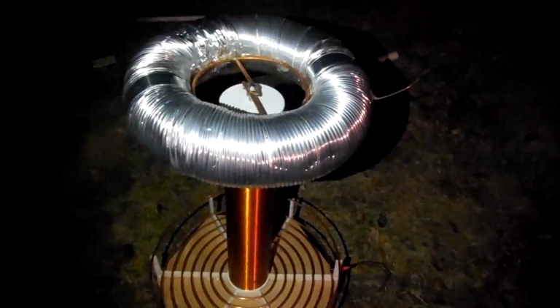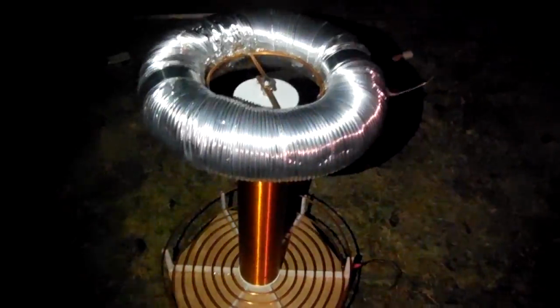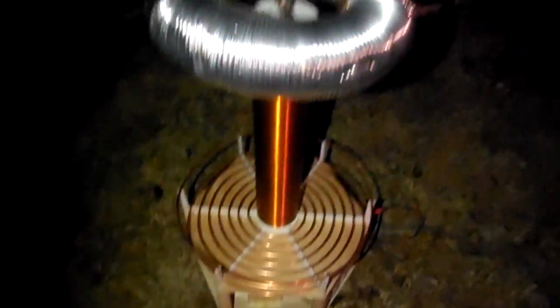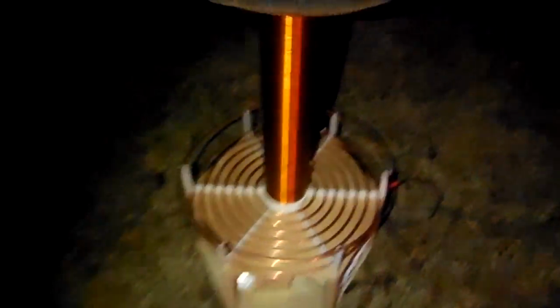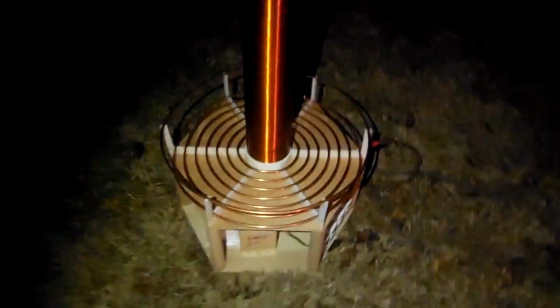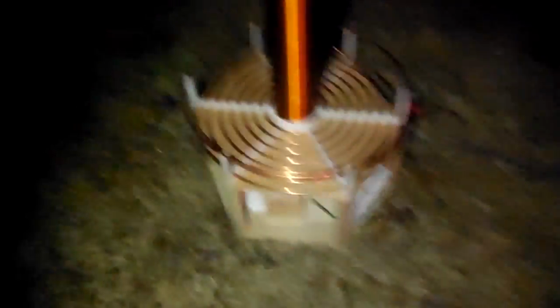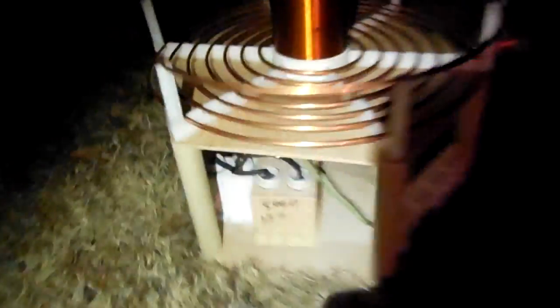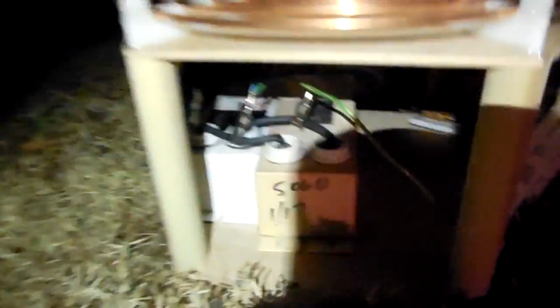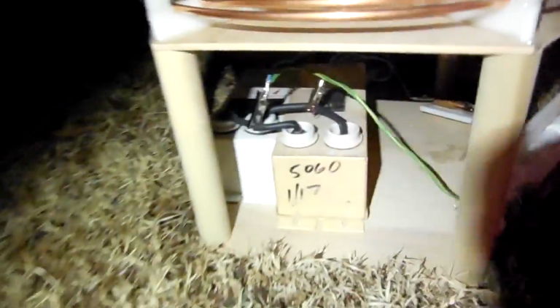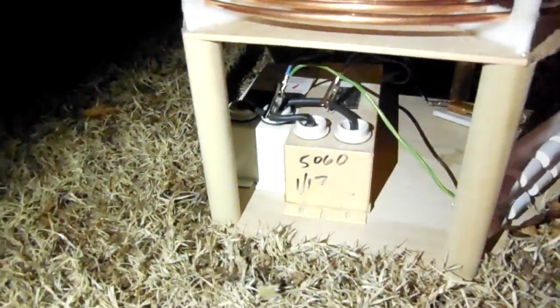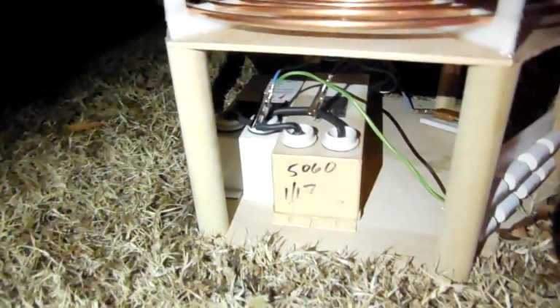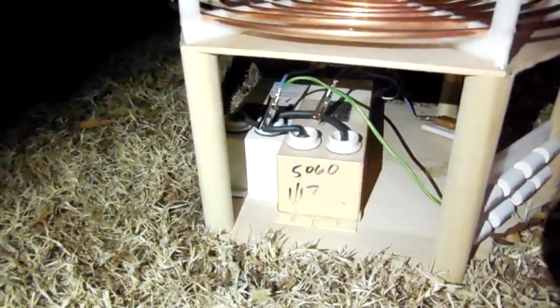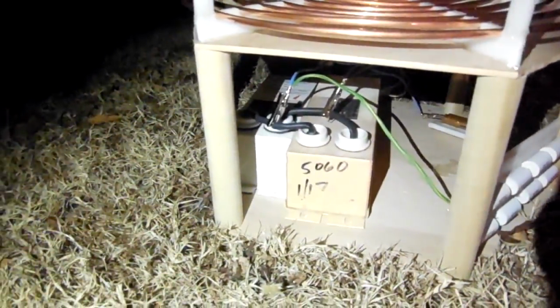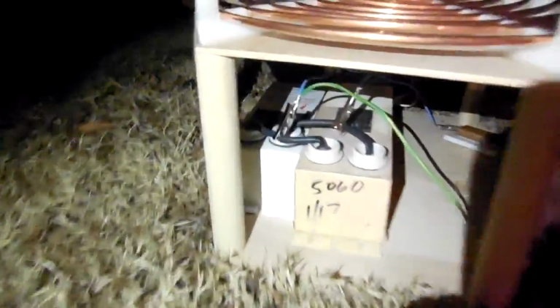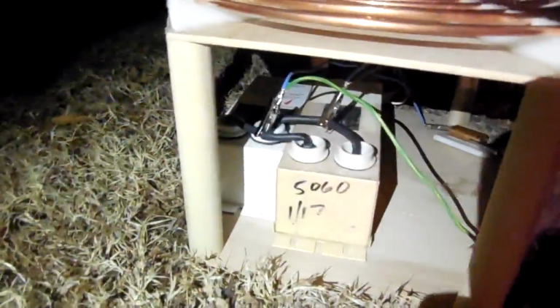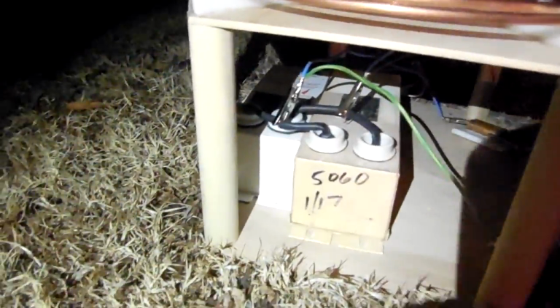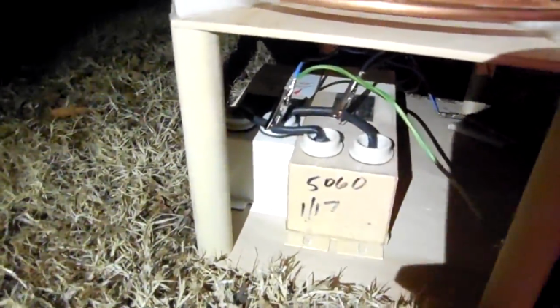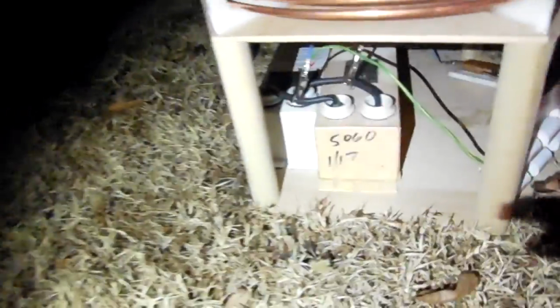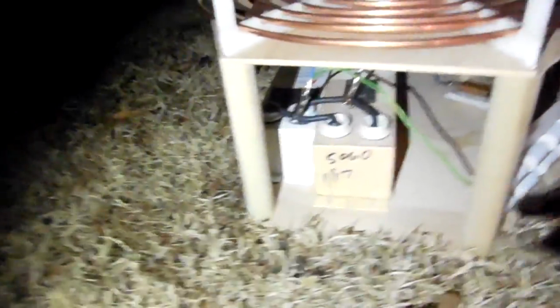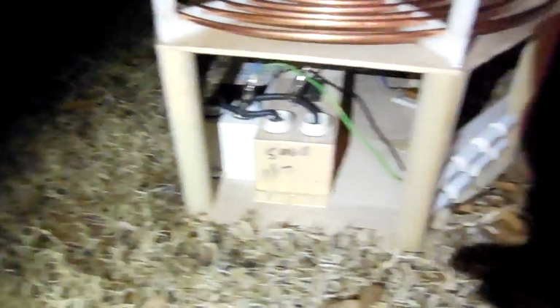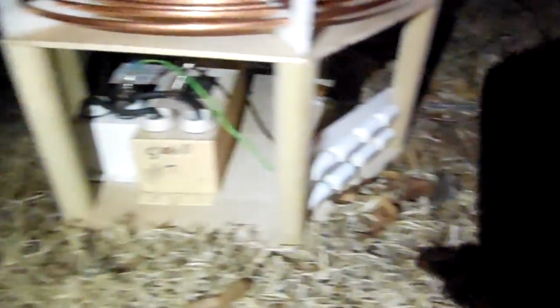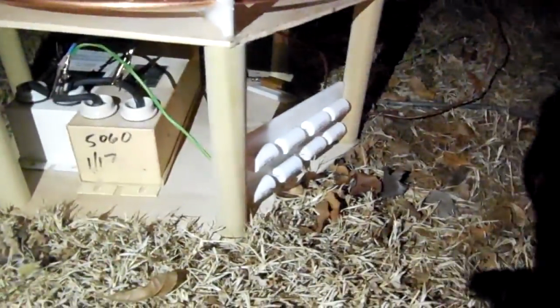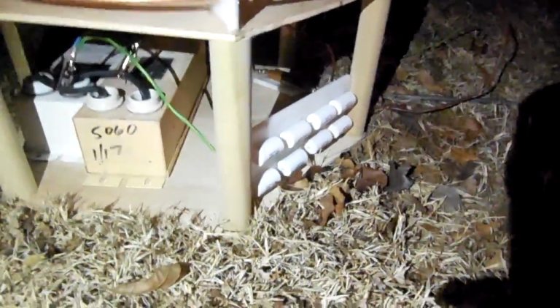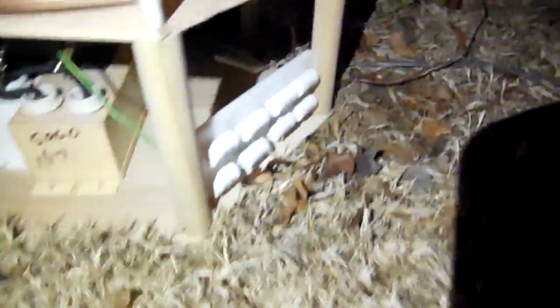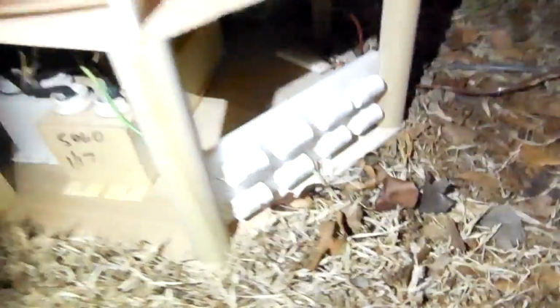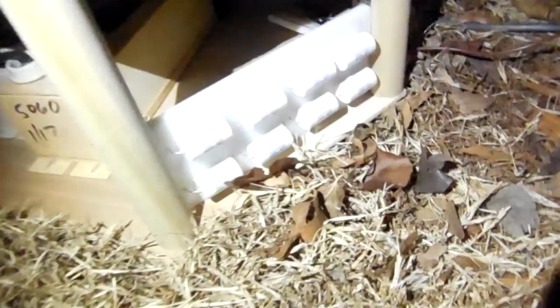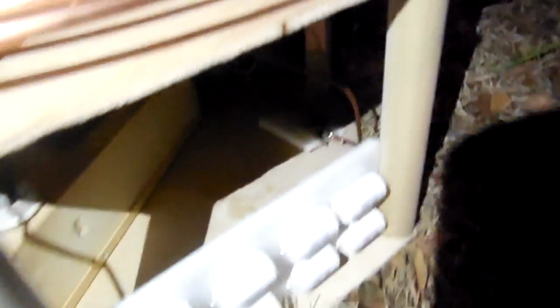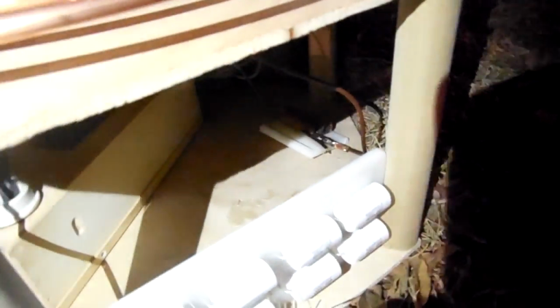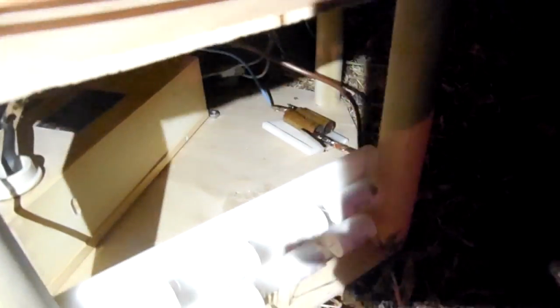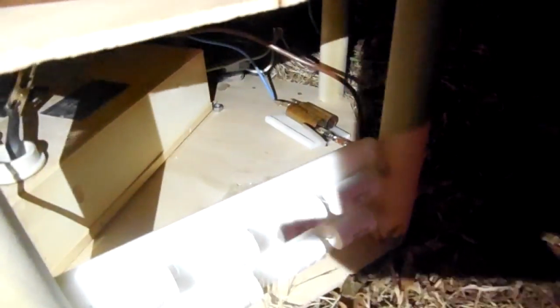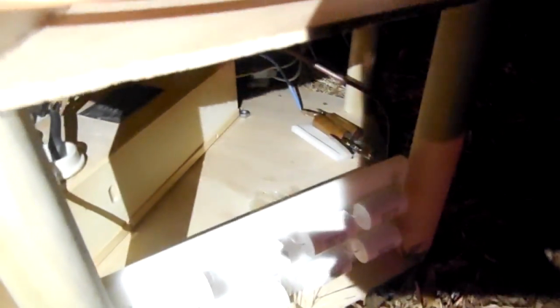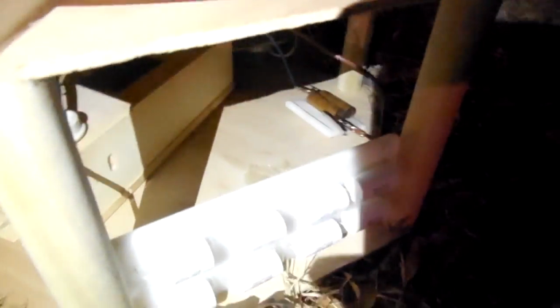Here's my Tesla coil out here. There's the NSTs, the MC, and the spark gap.